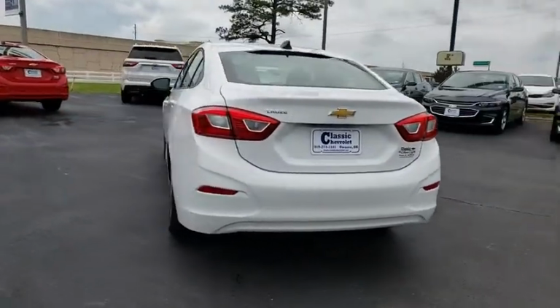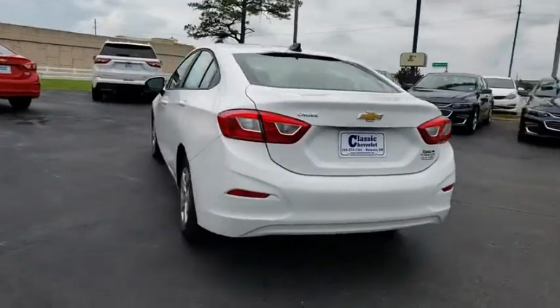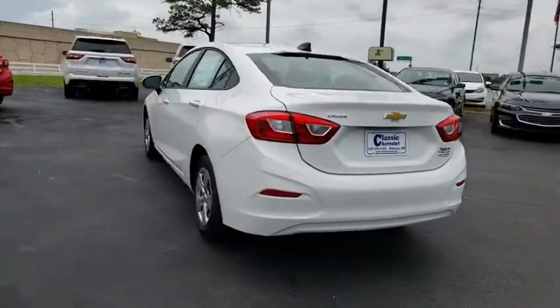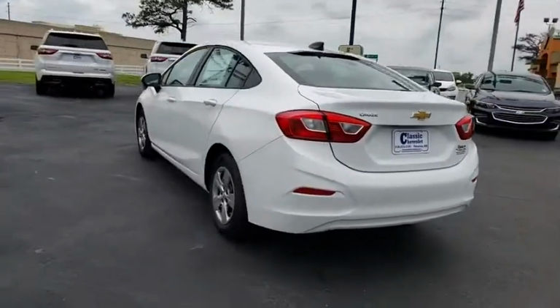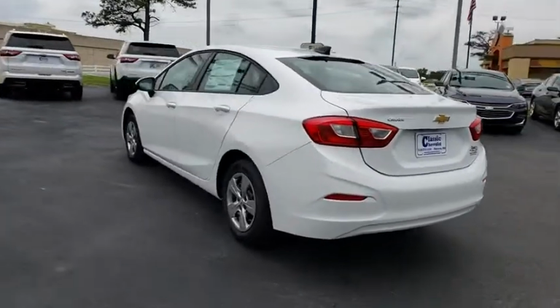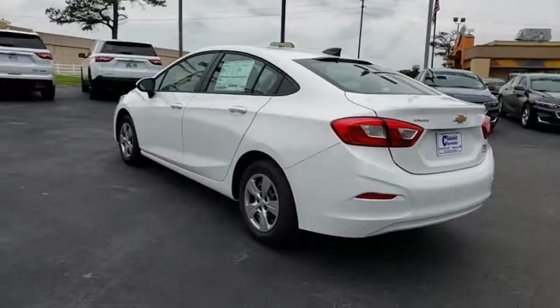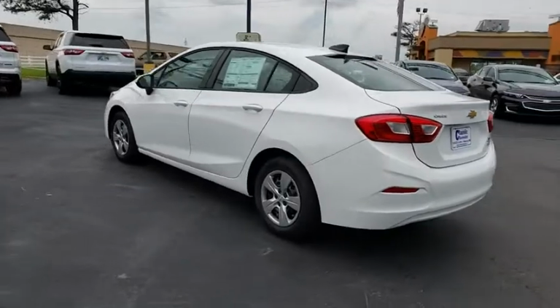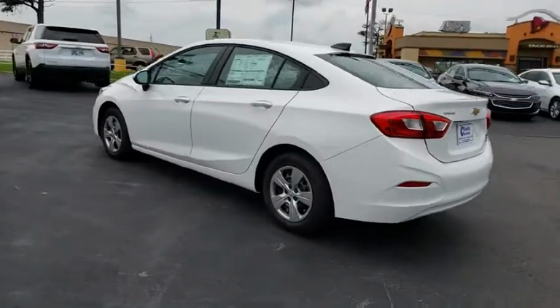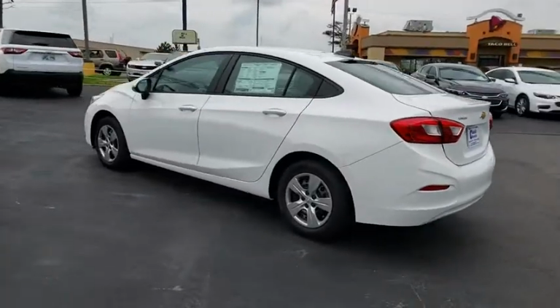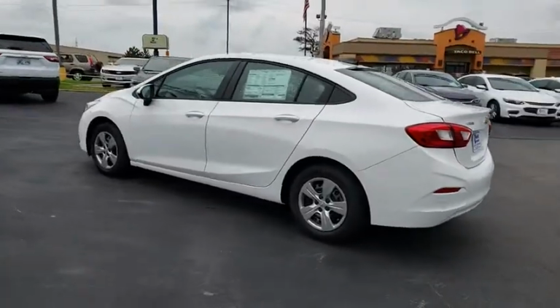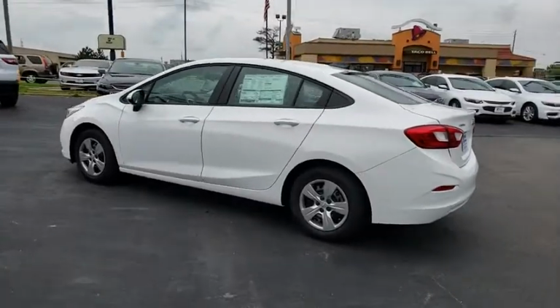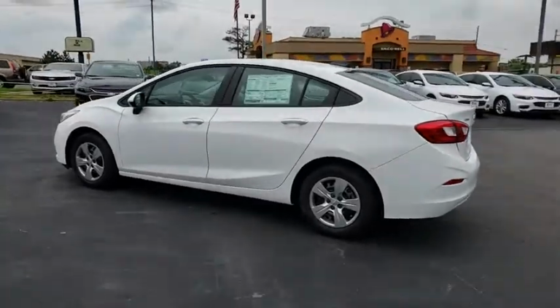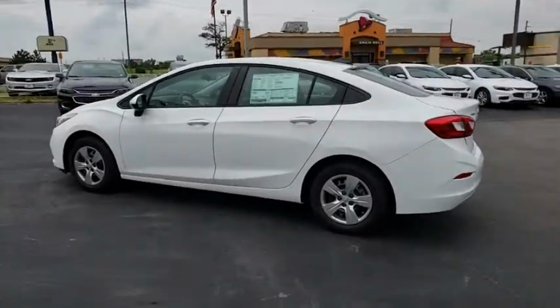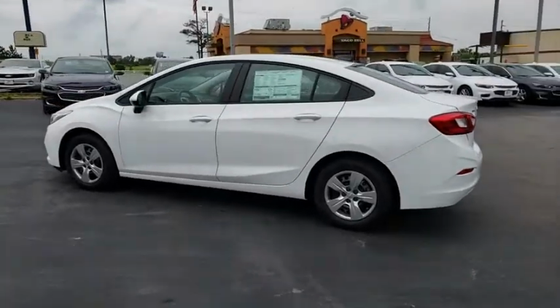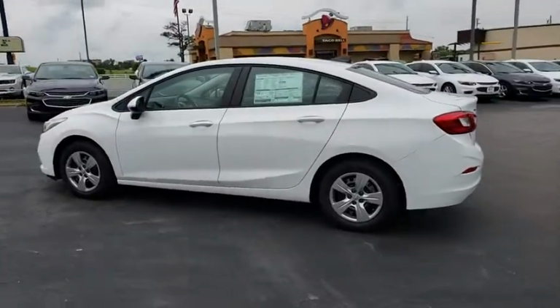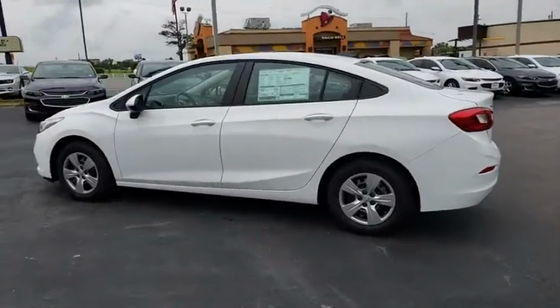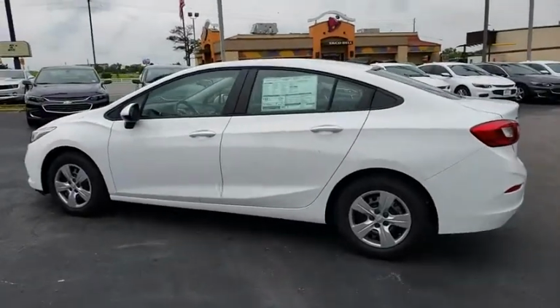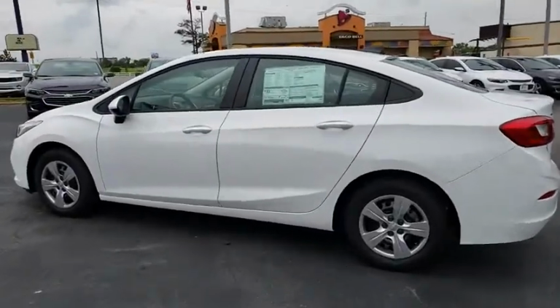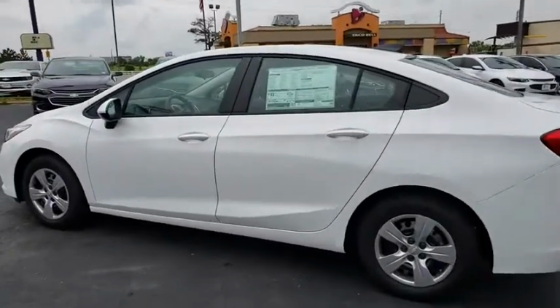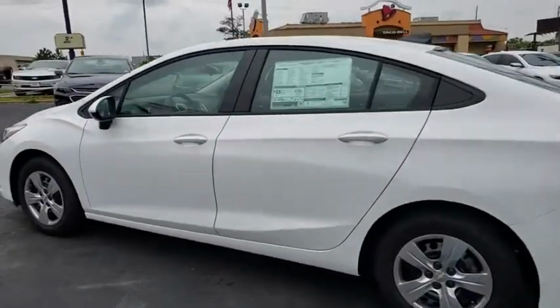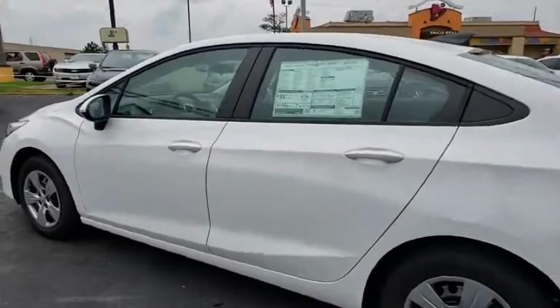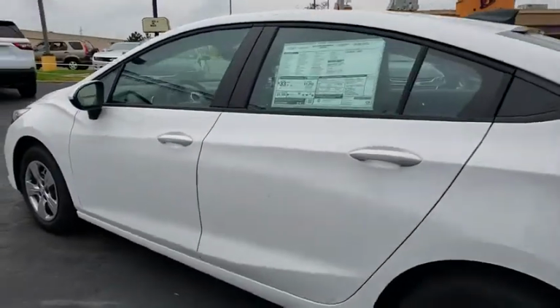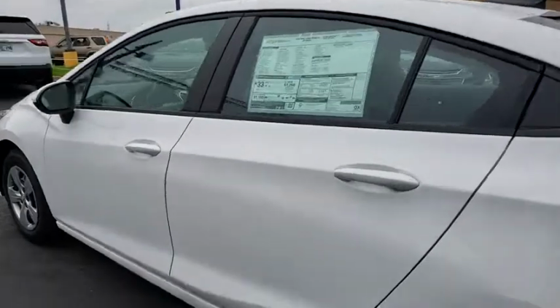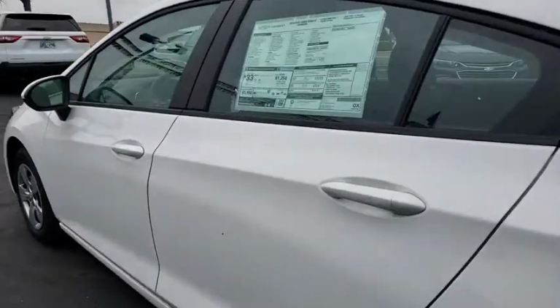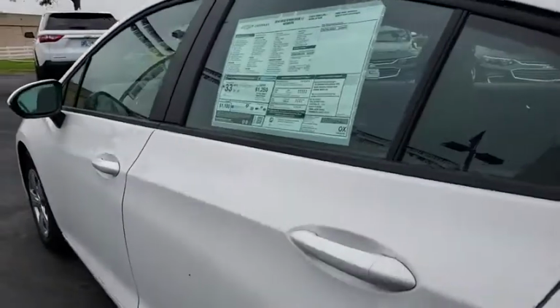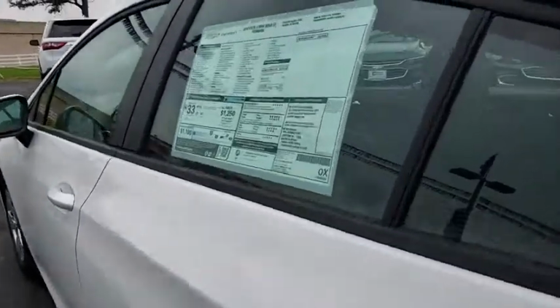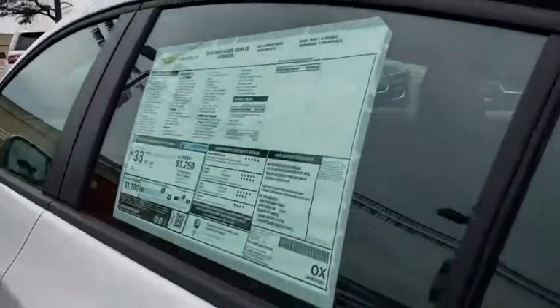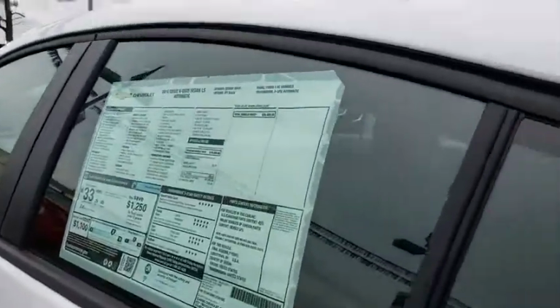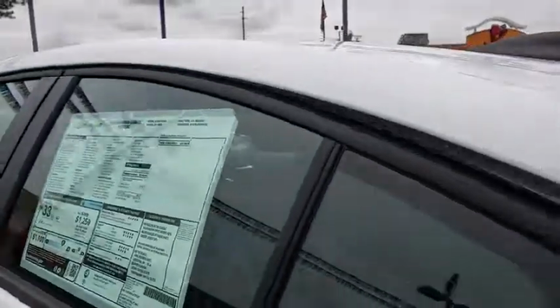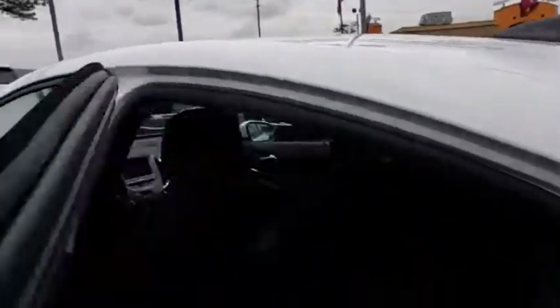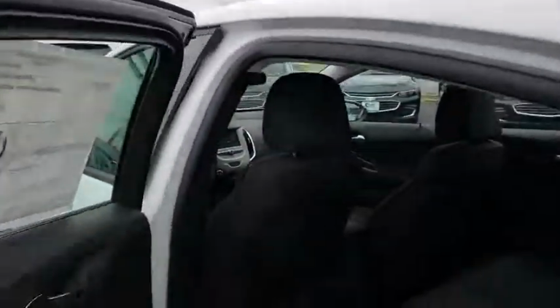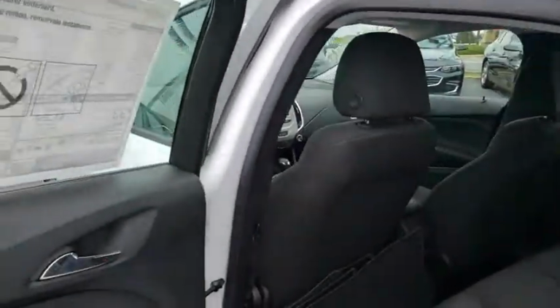AM FM stereo radio, front wheel drive, rear defrost, power windows, bucket seats, MP3 player, power door locks, security system, passenger airbag.